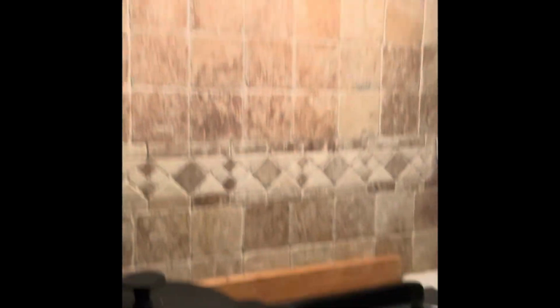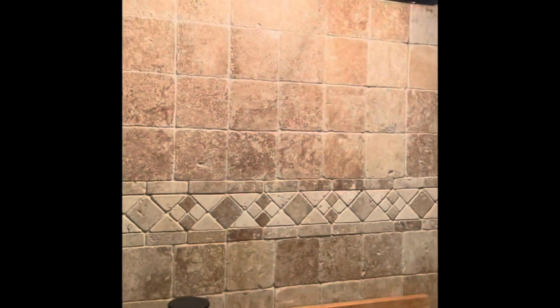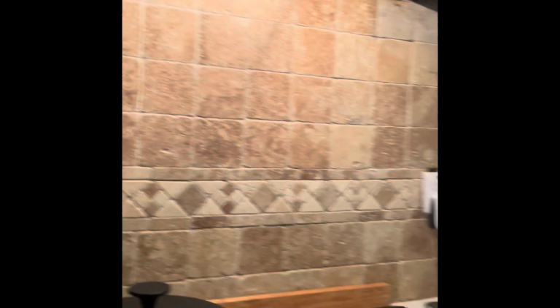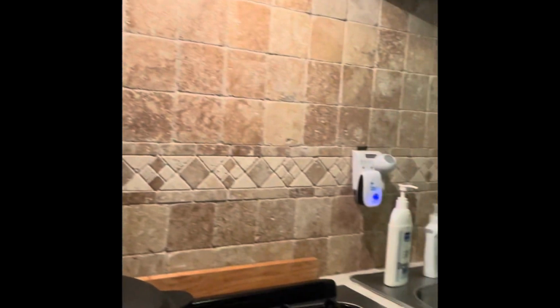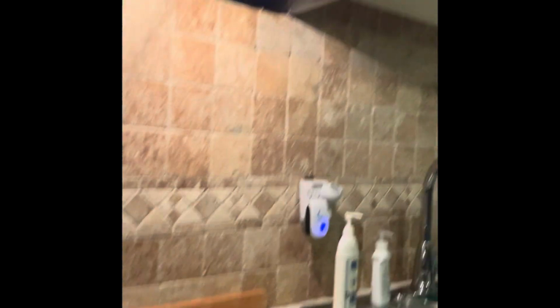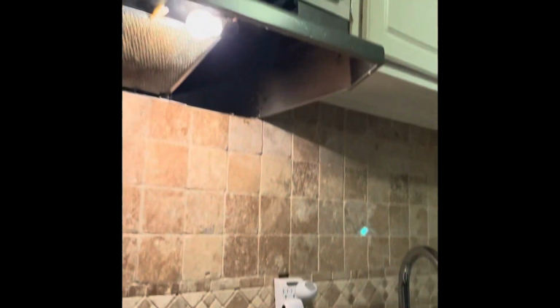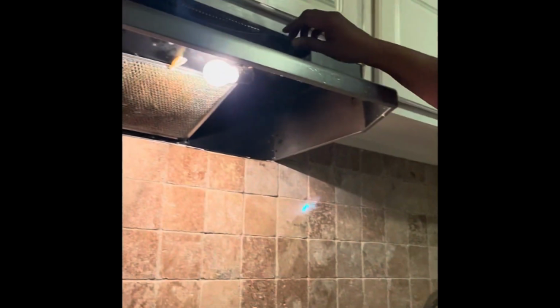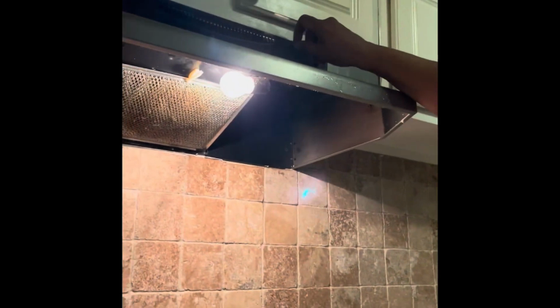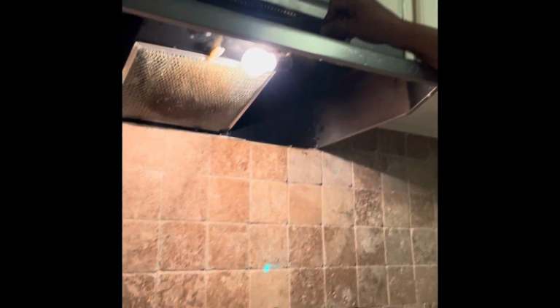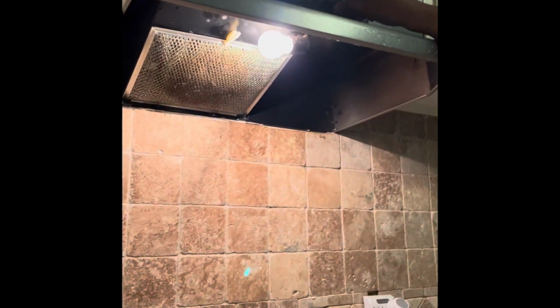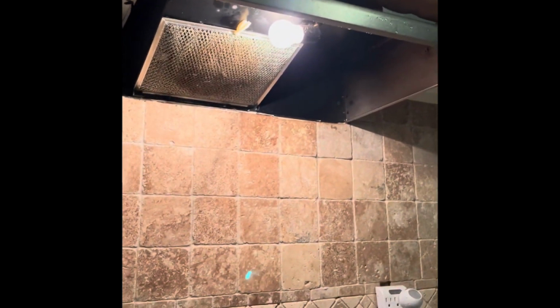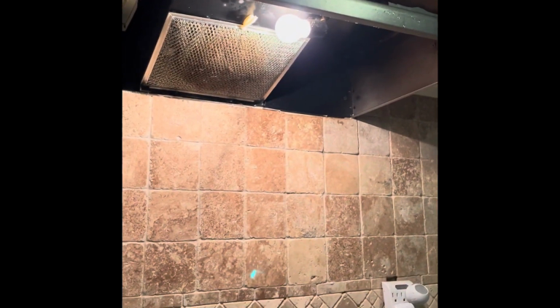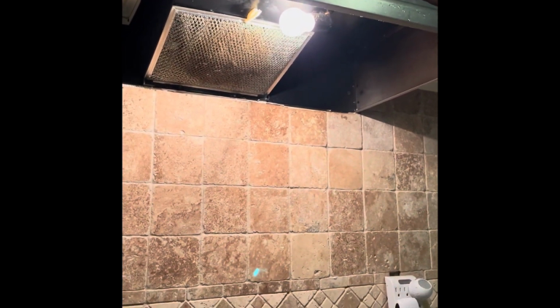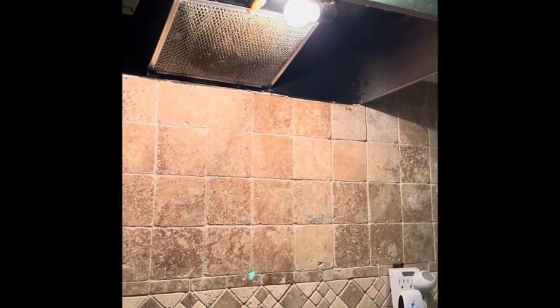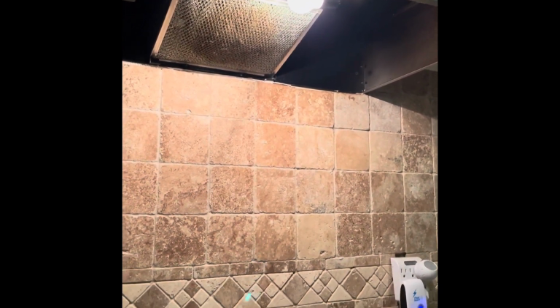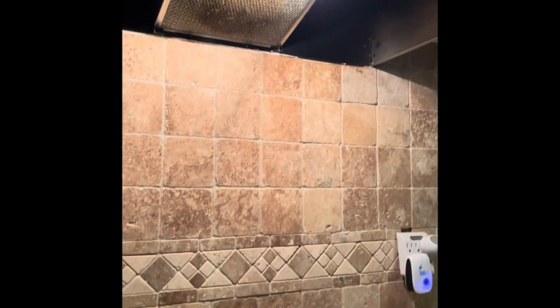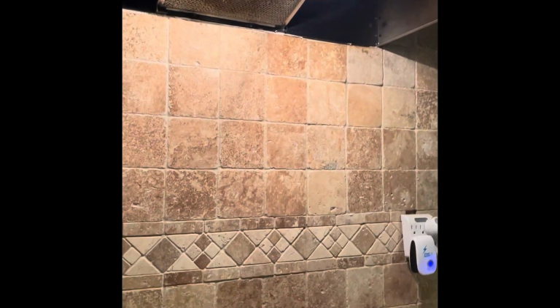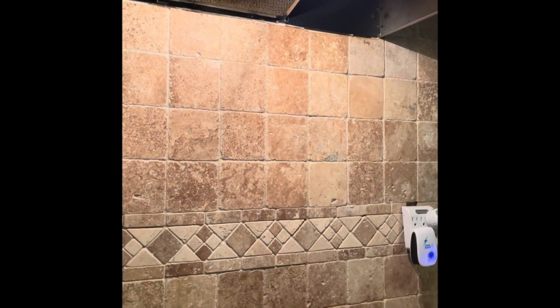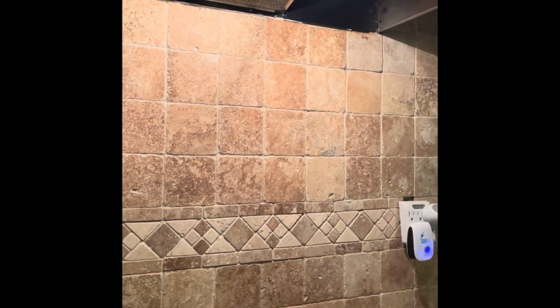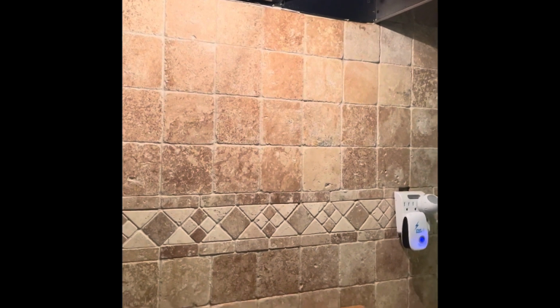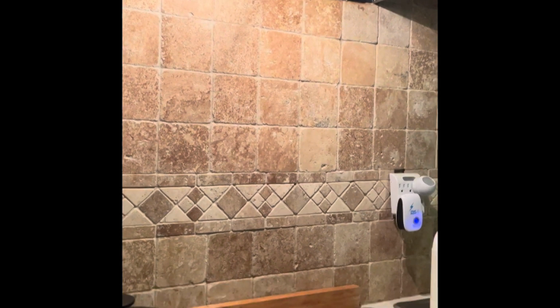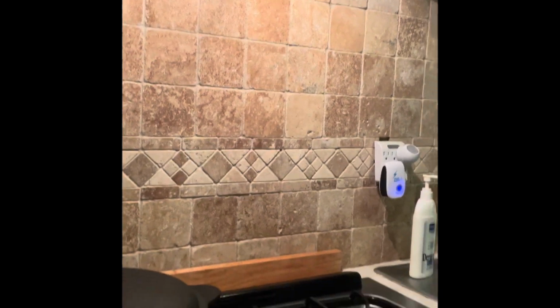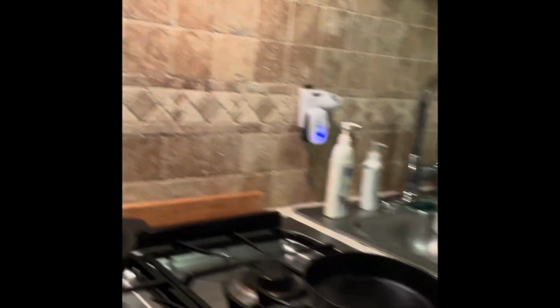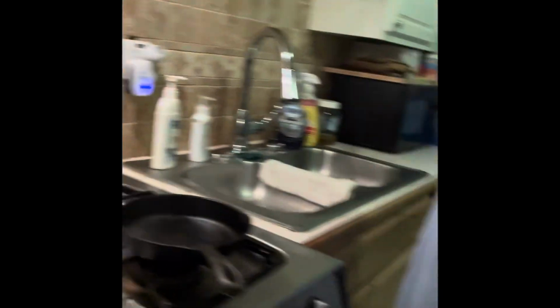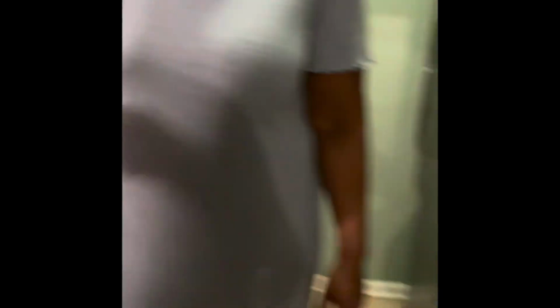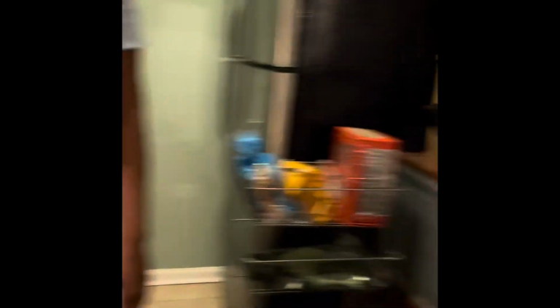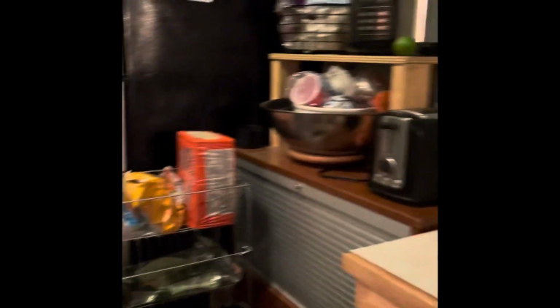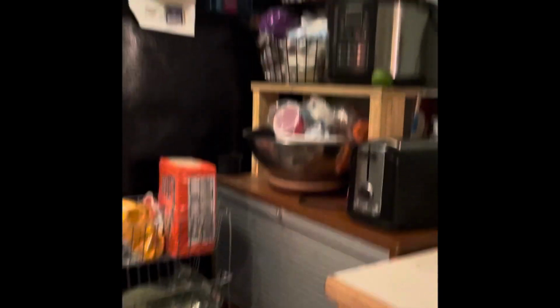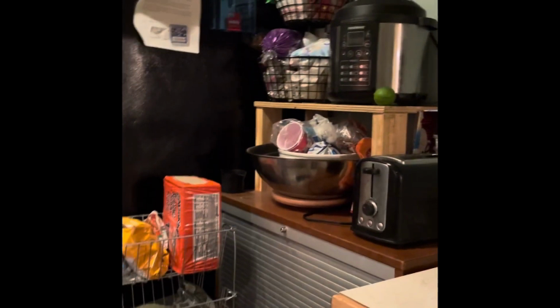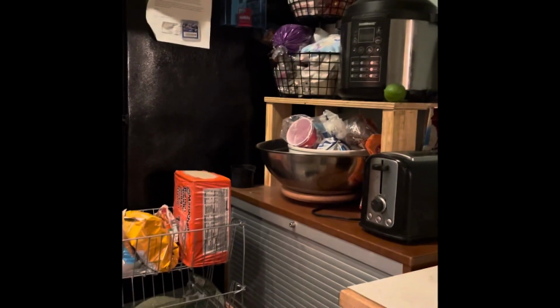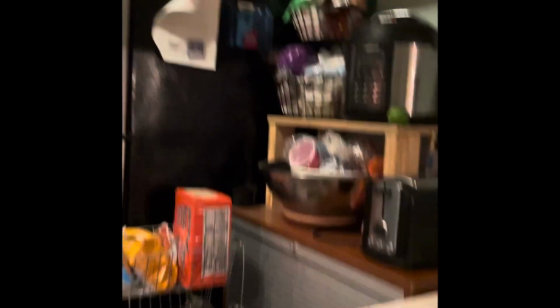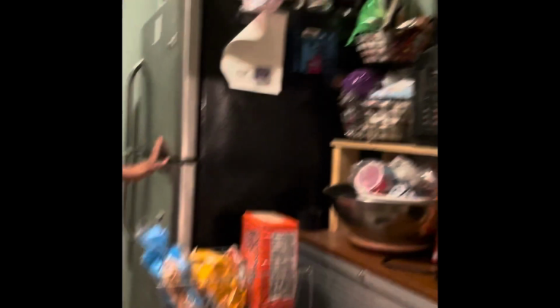And the fan works. So that works. Light works. Now, is this her fridge or your fridge? This is hers. It's her fridge. And that's cooling.